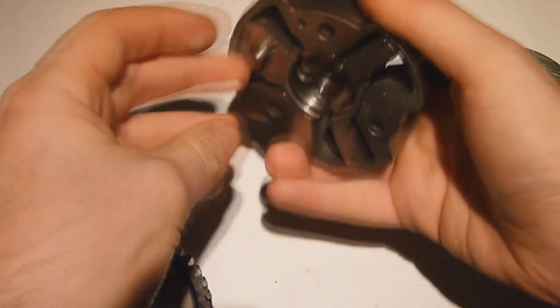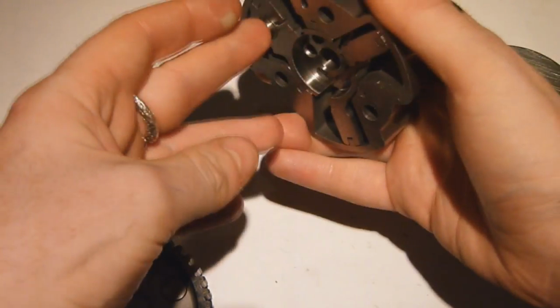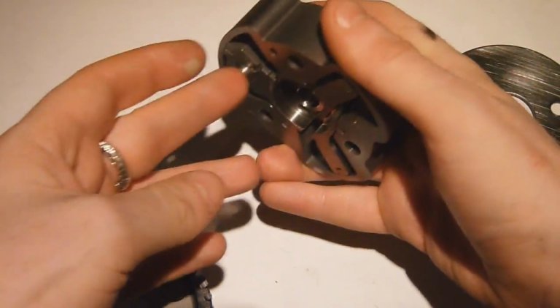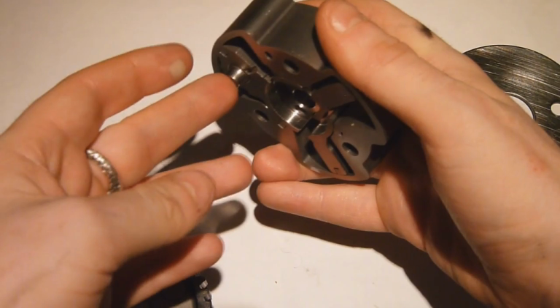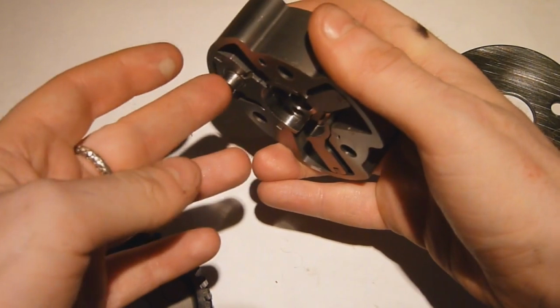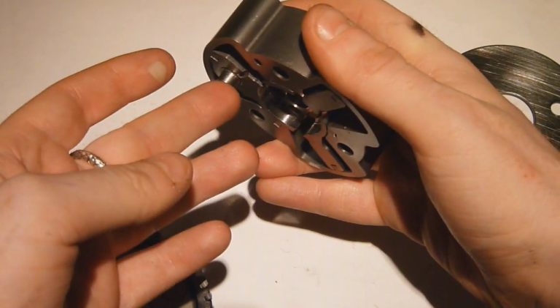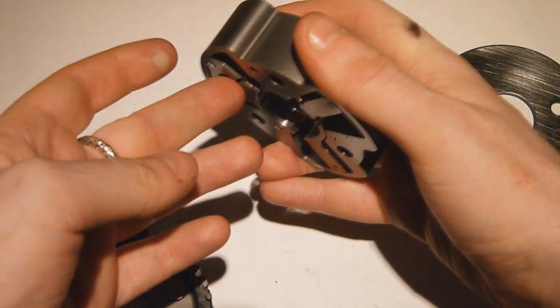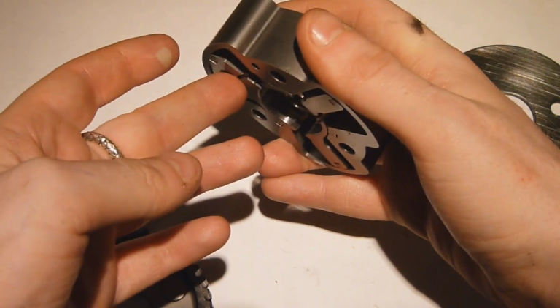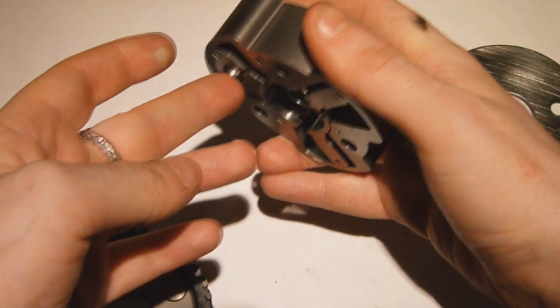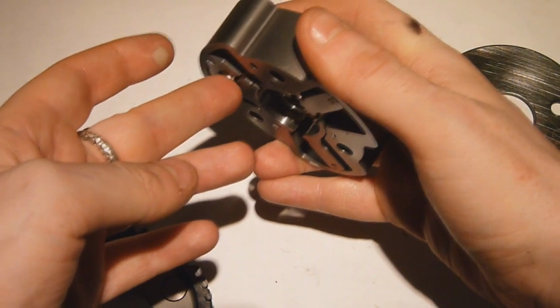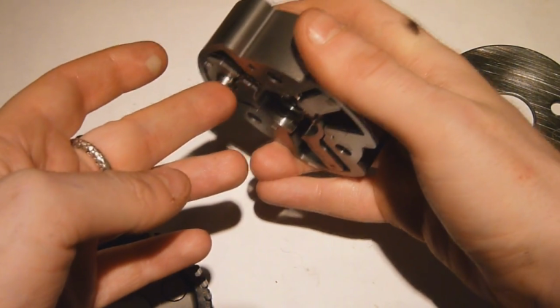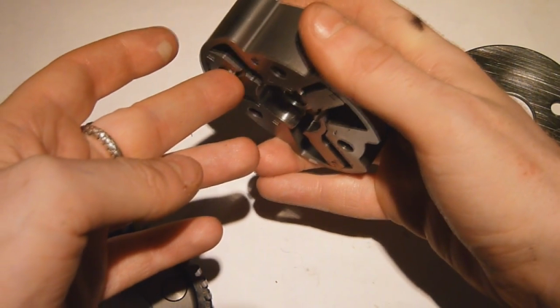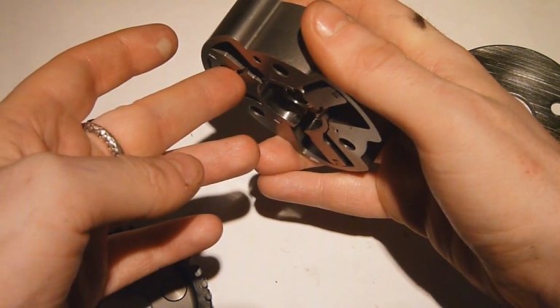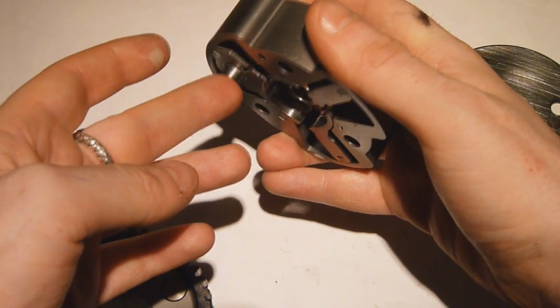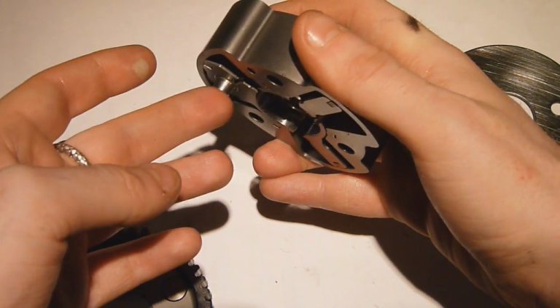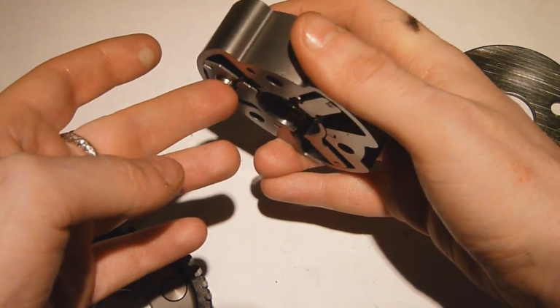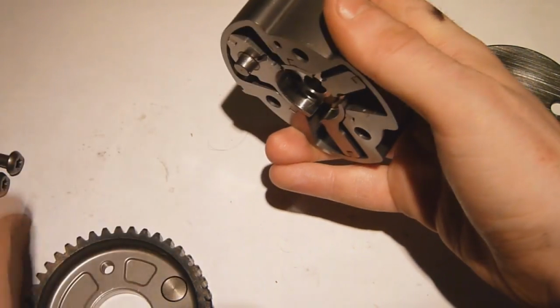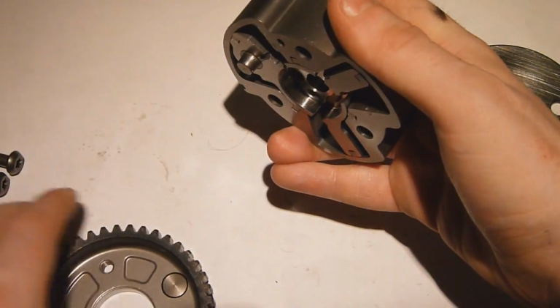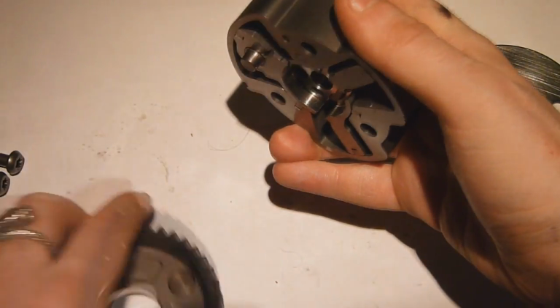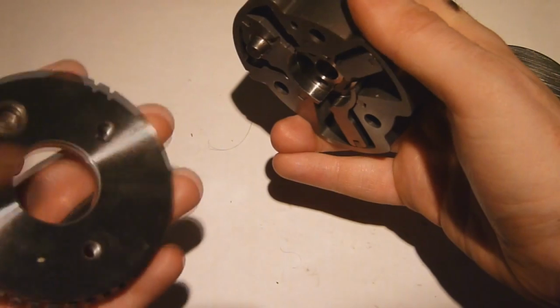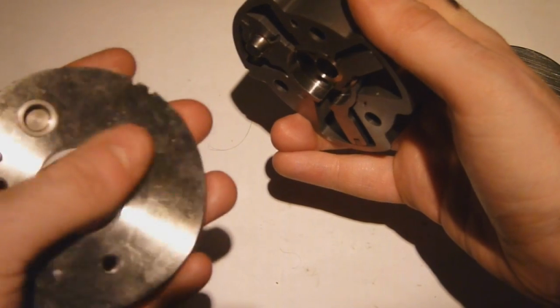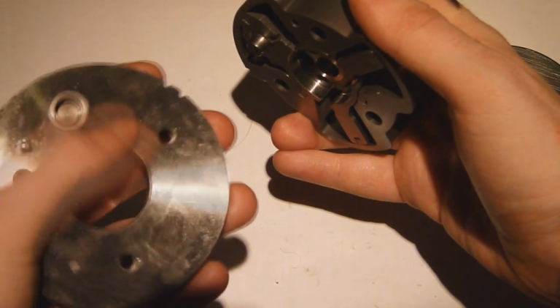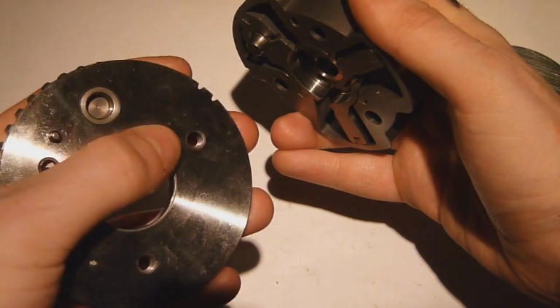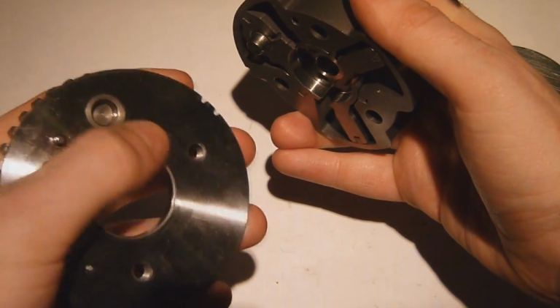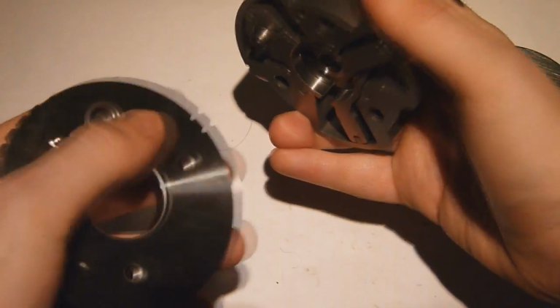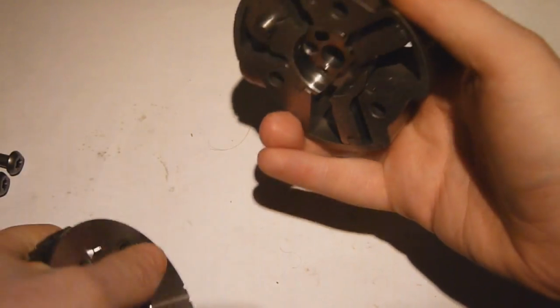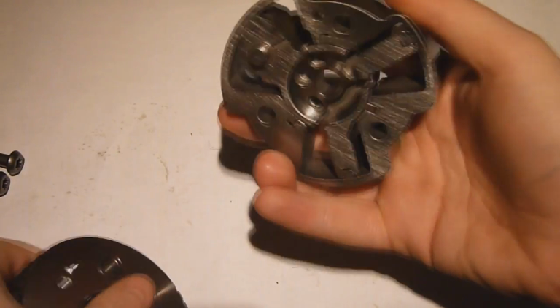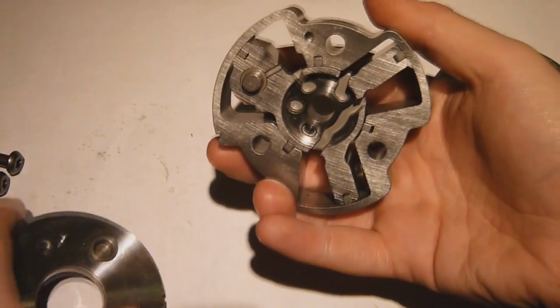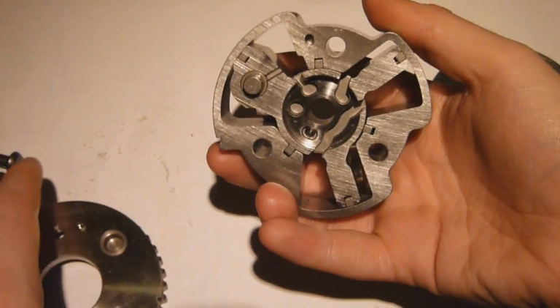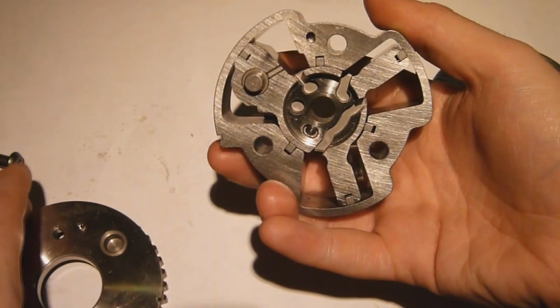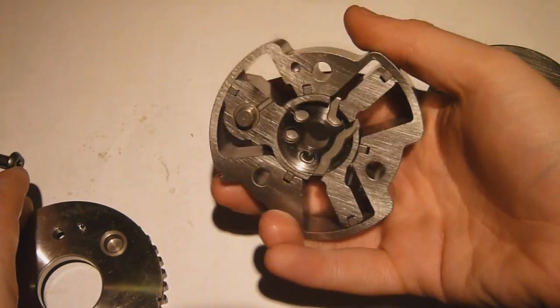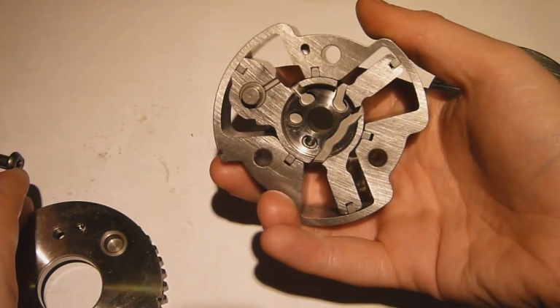And all this time, this actual locking piston is just sliding on a flat surface. And that's it - that's how simple this system is.